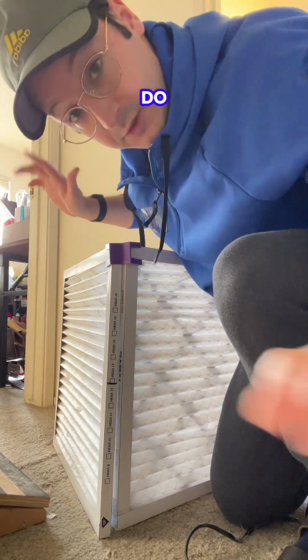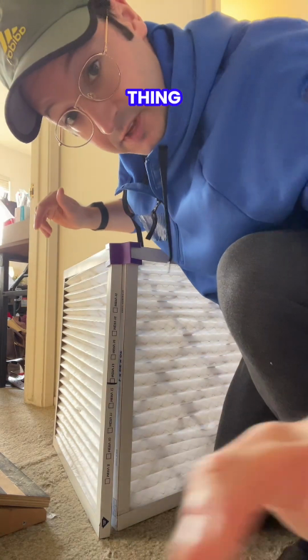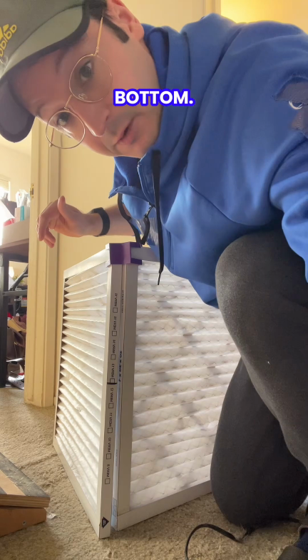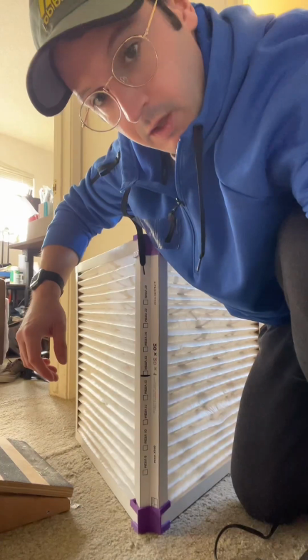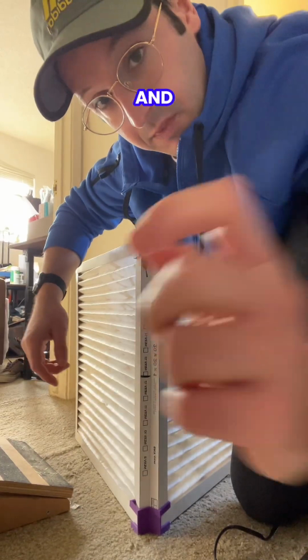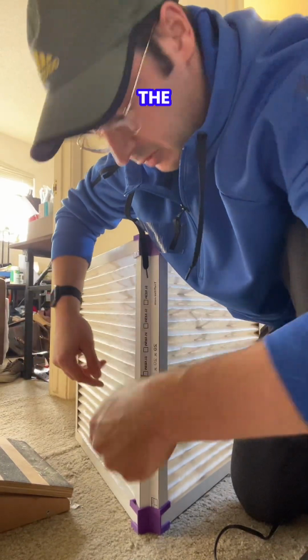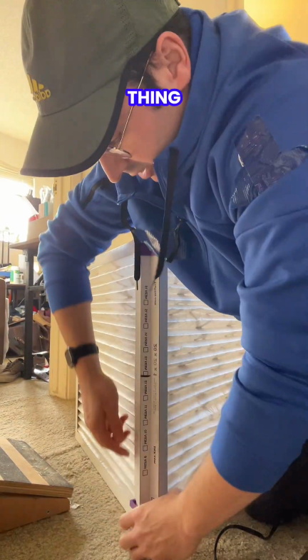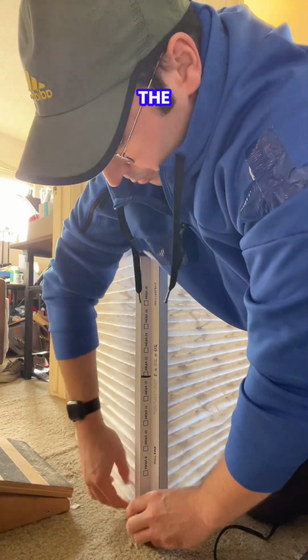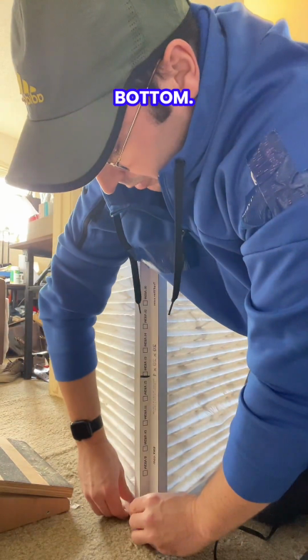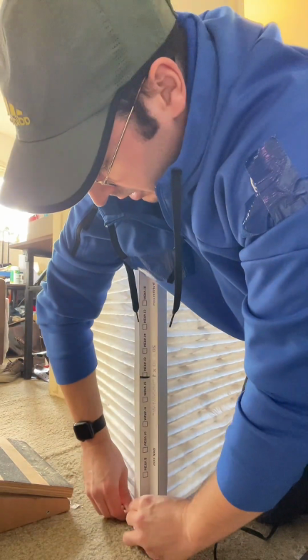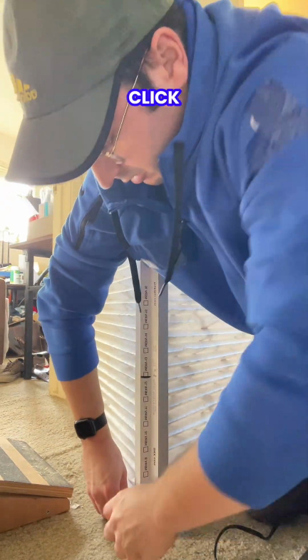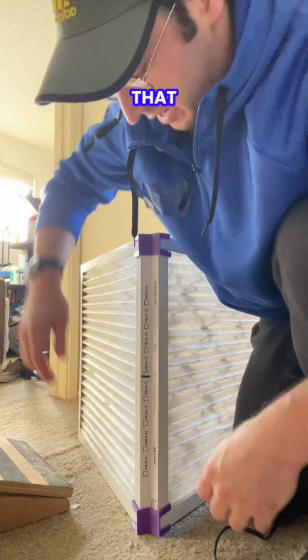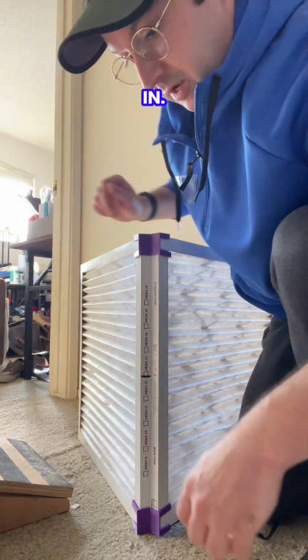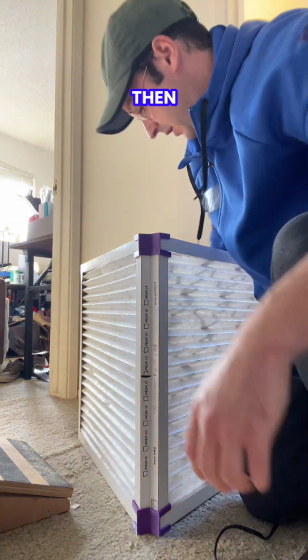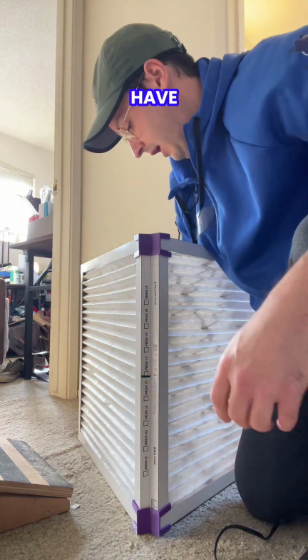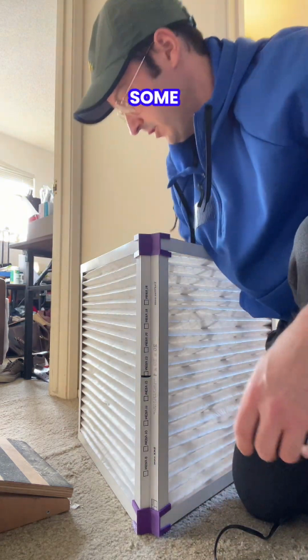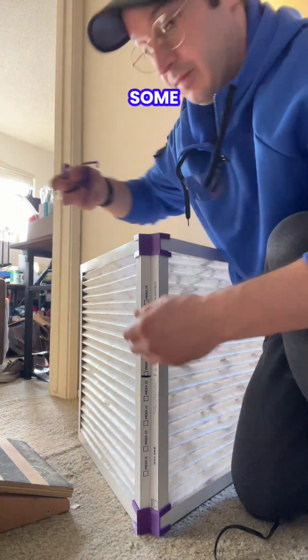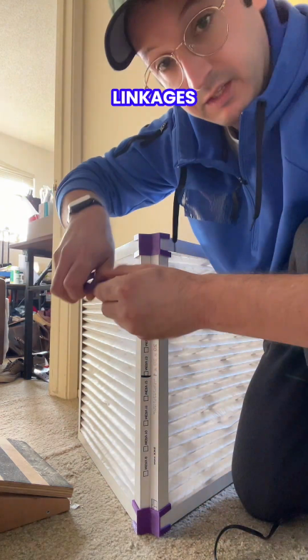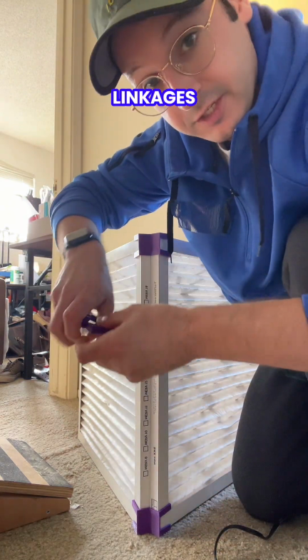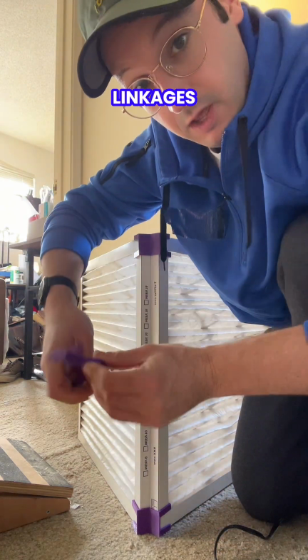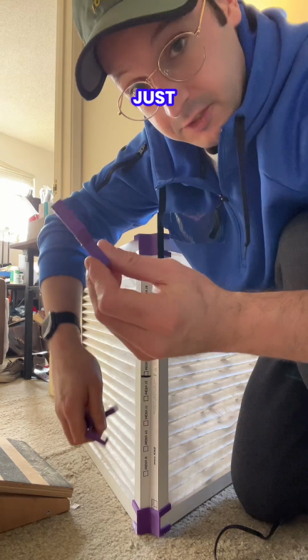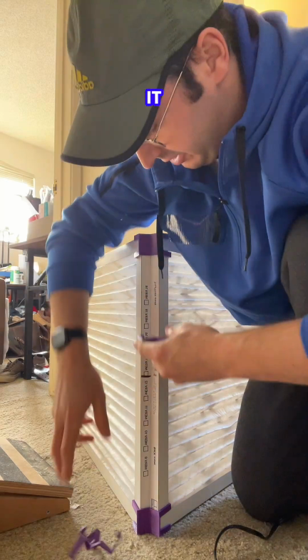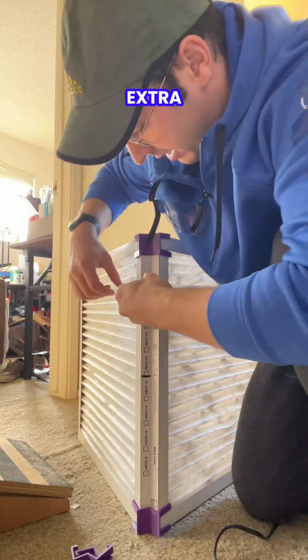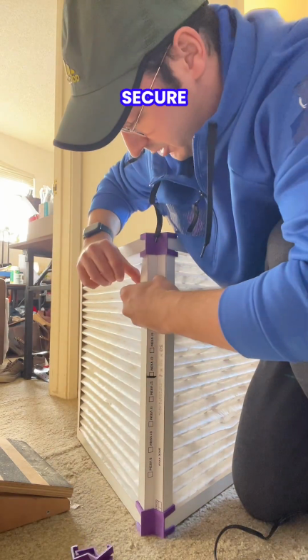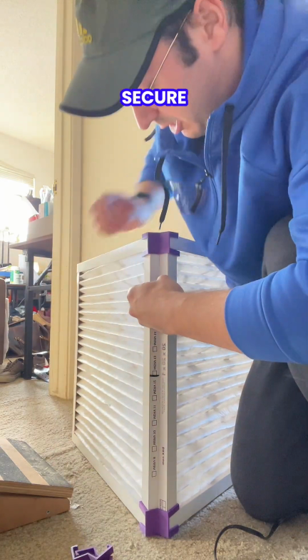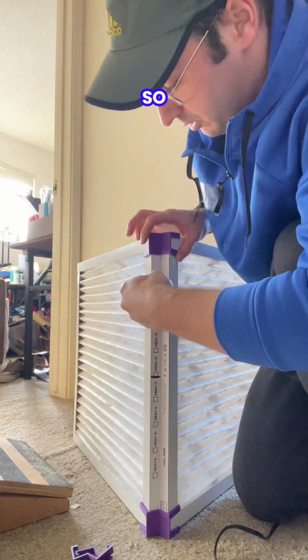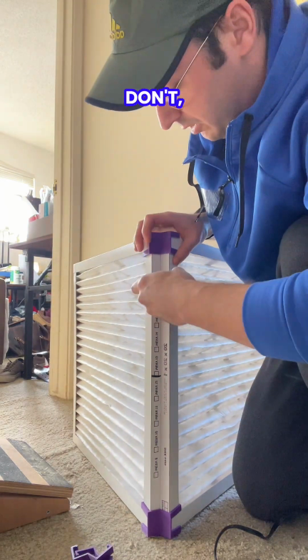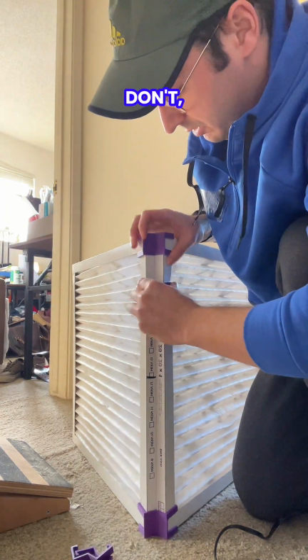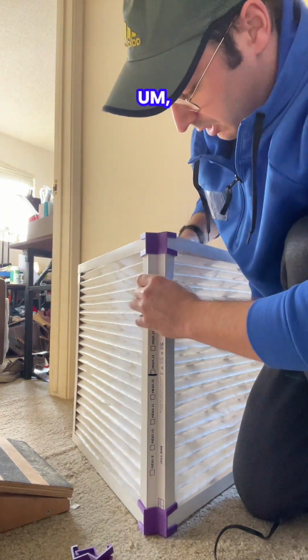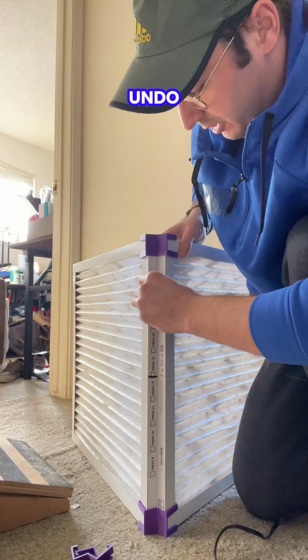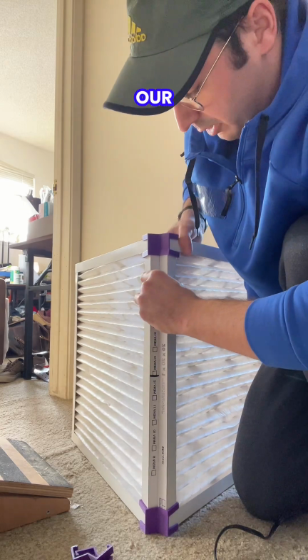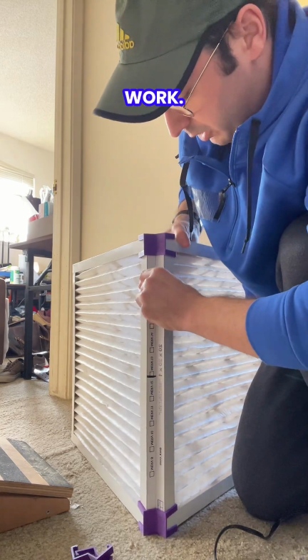You can do the same thing at the bottom — click that in. And then I have some side linkages that just make it extra secure so that we don't undo our good work.